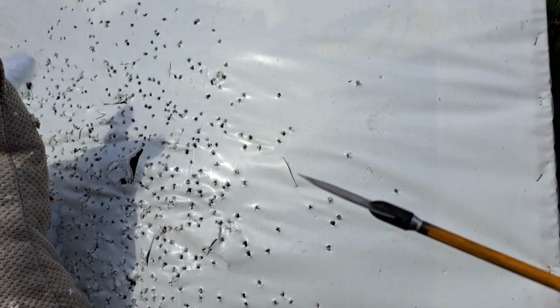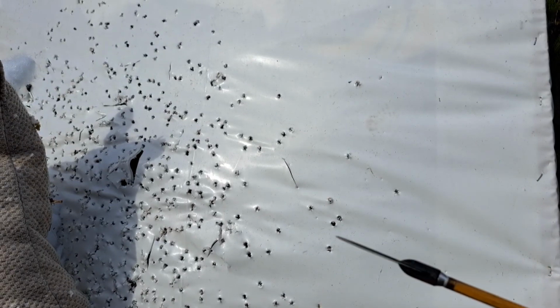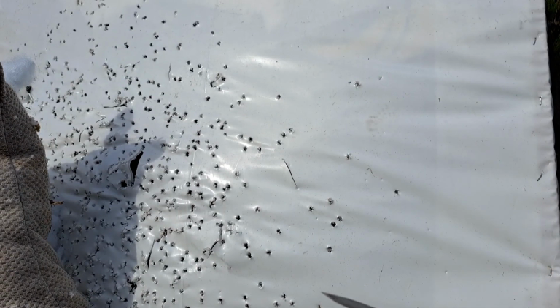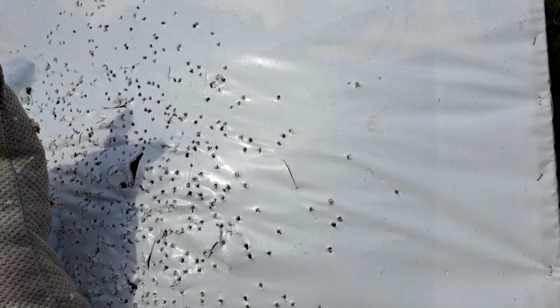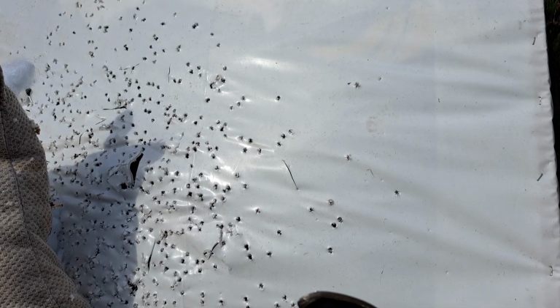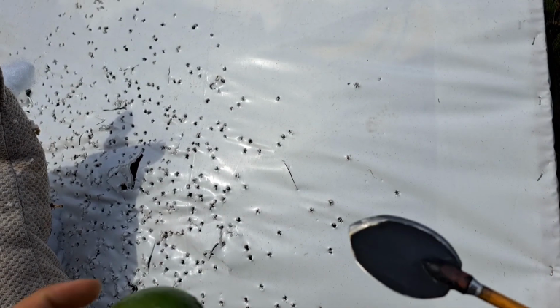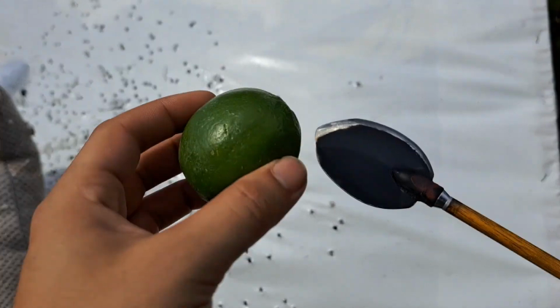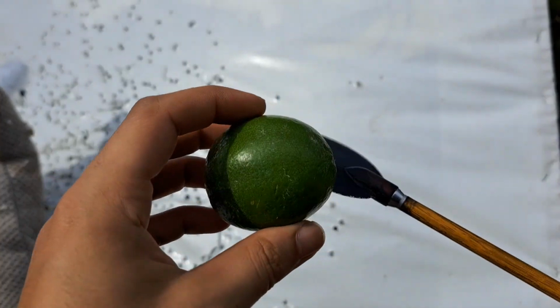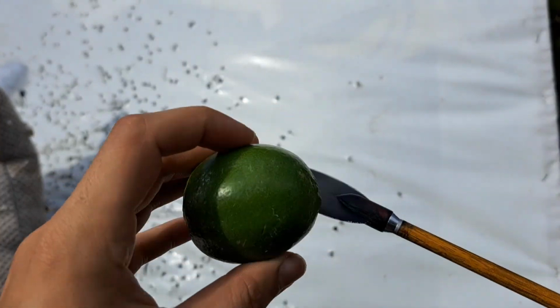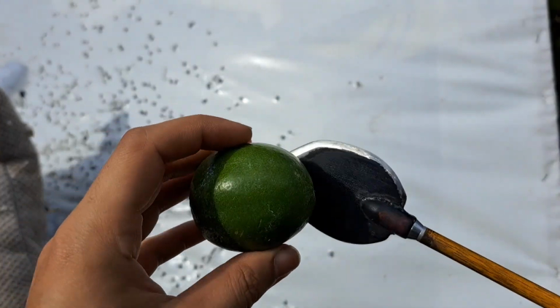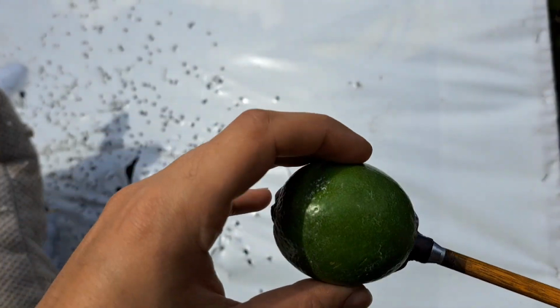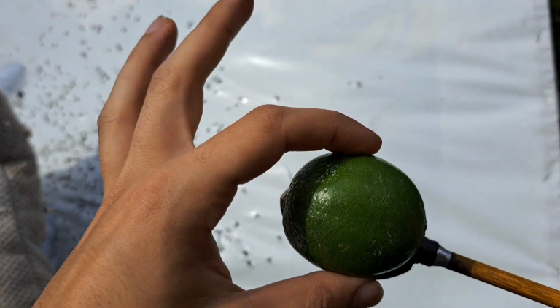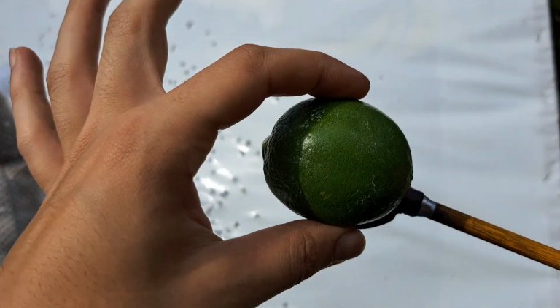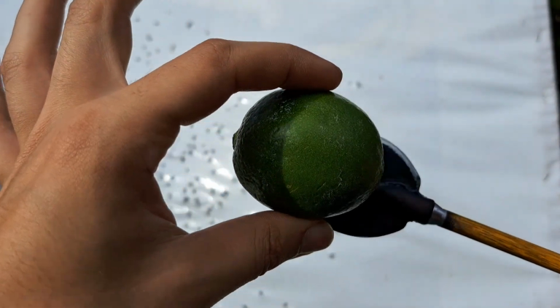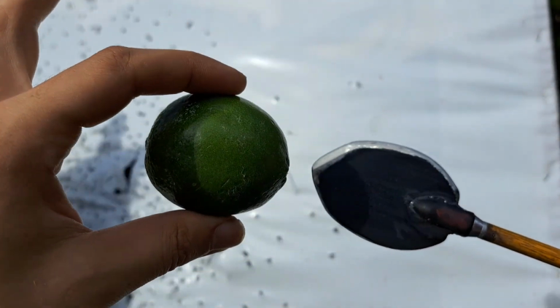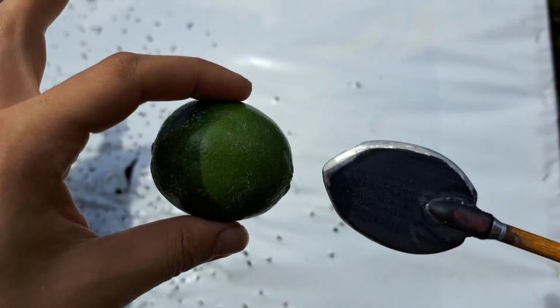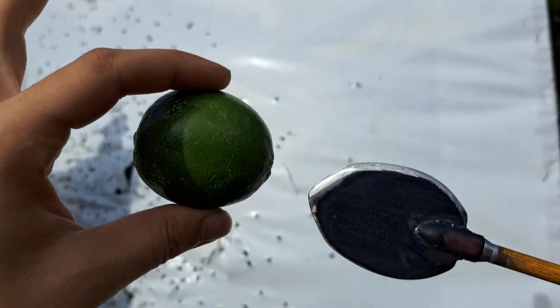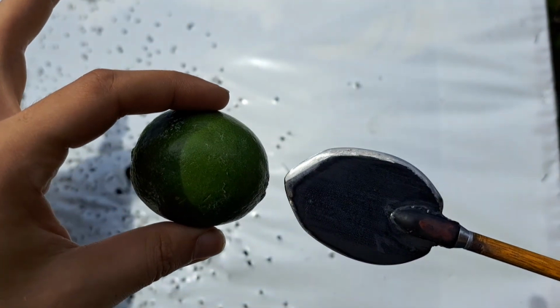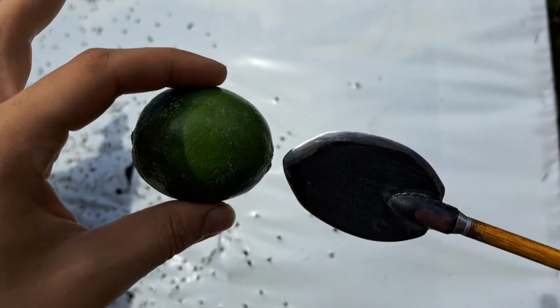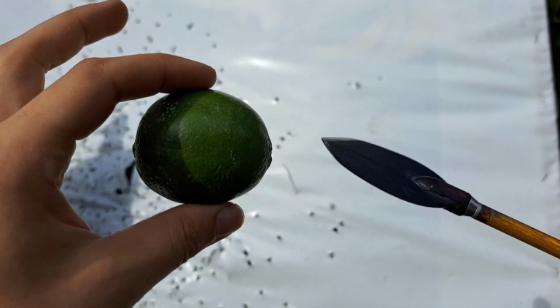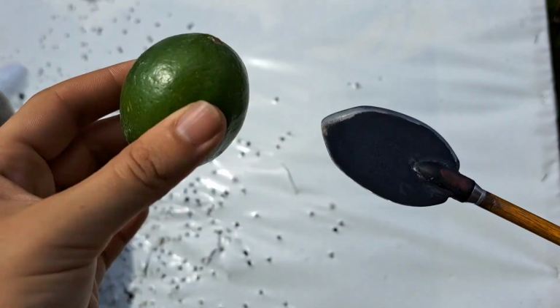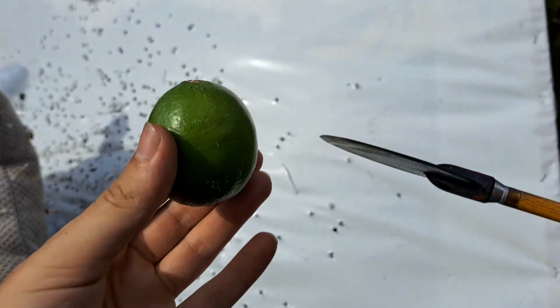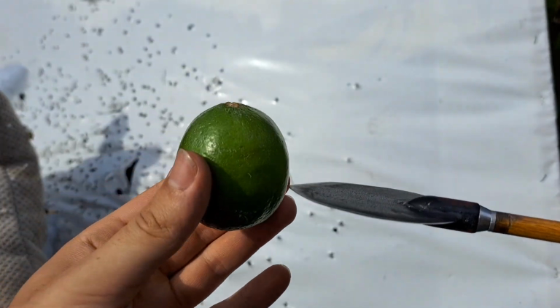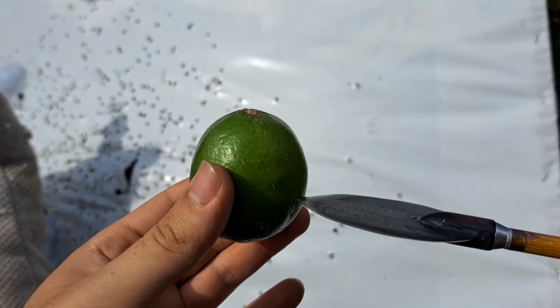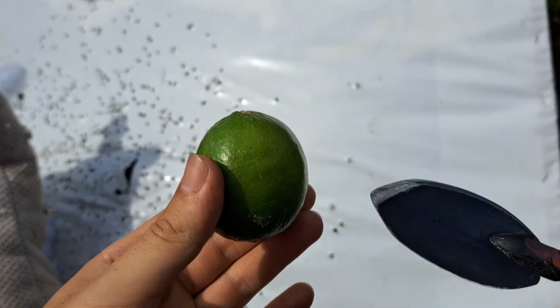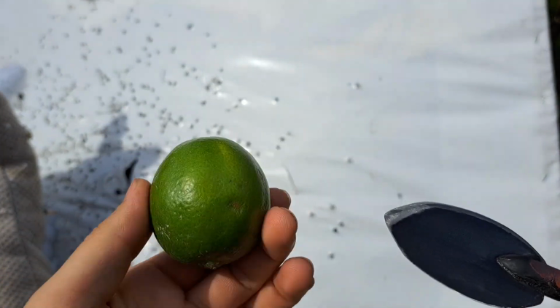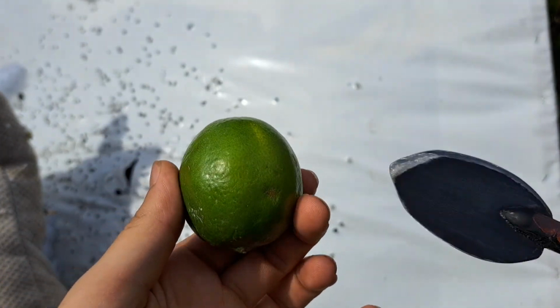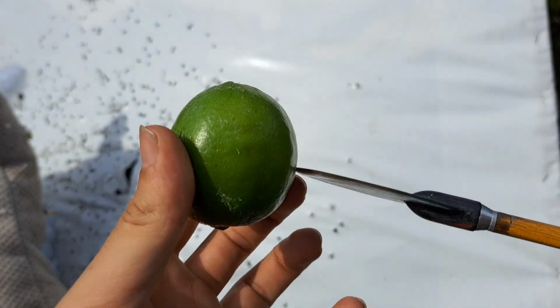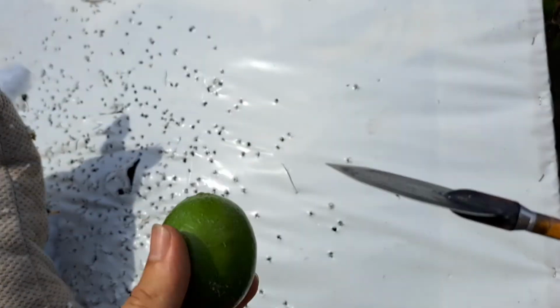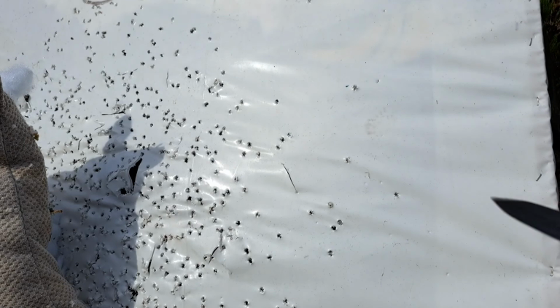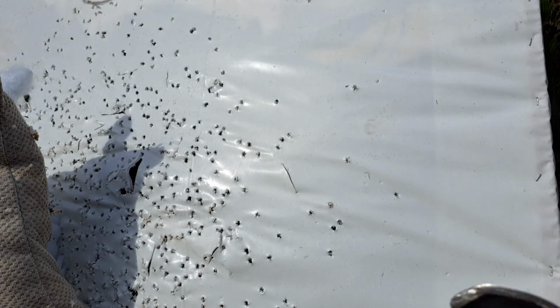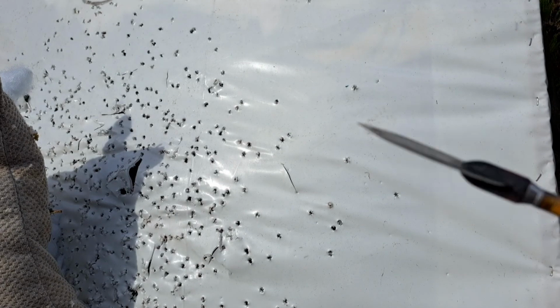Alright, so next I'm going to be doing the Bringer of Dodd, my big custom broadhead, and it's the same width exactly as a line, apparently, so I'm hoping I can just straight up cut this guy in half. Let's see what we can do with this thing.